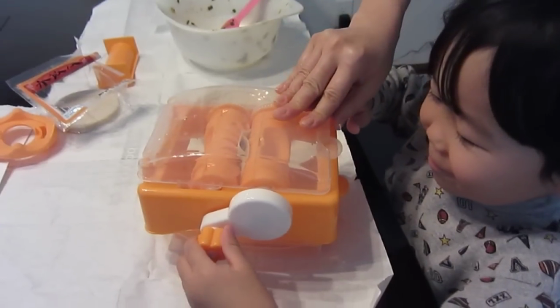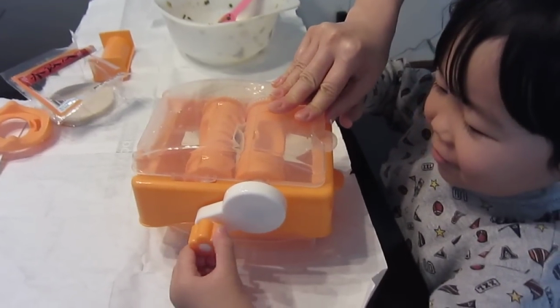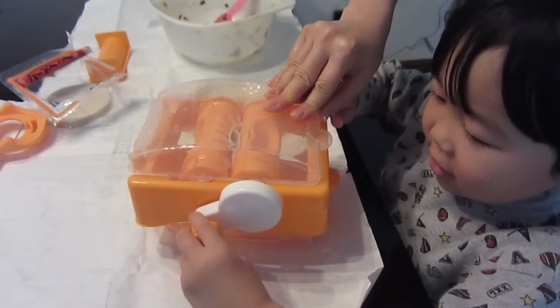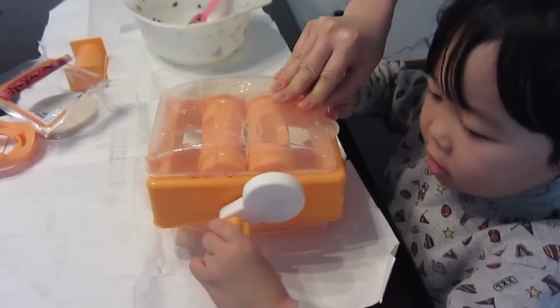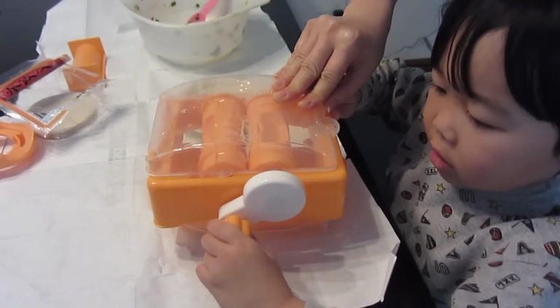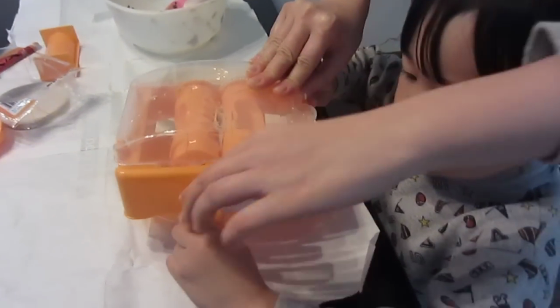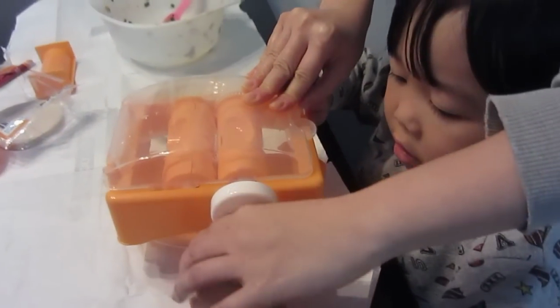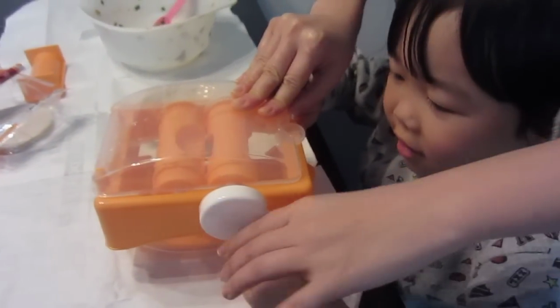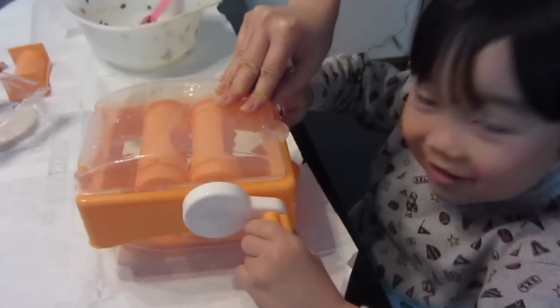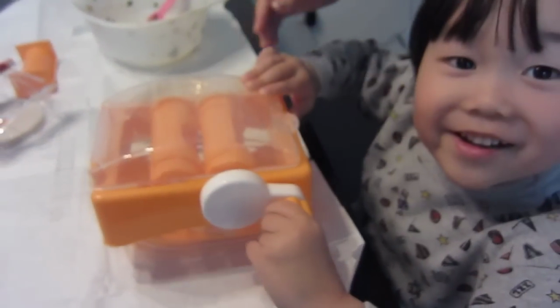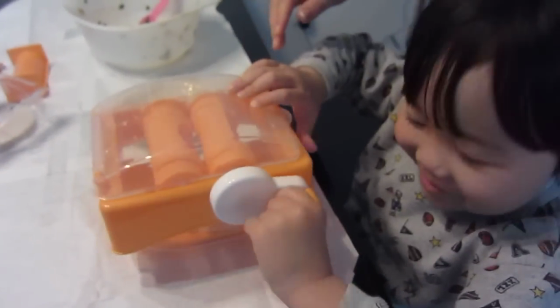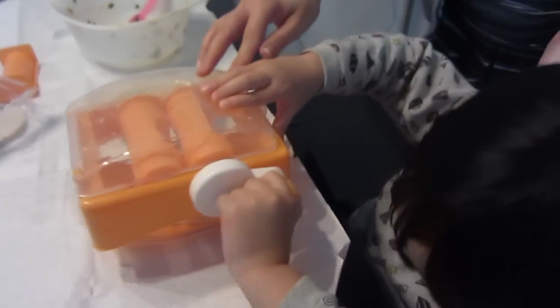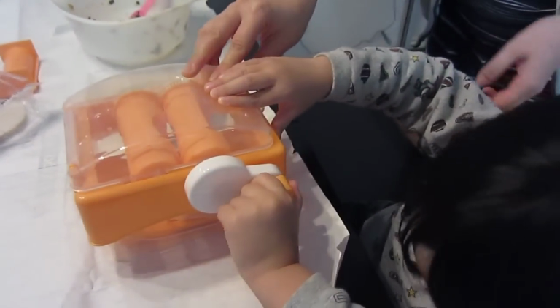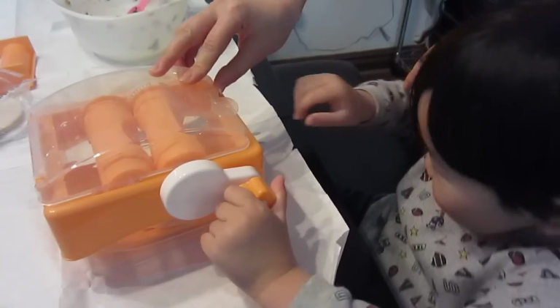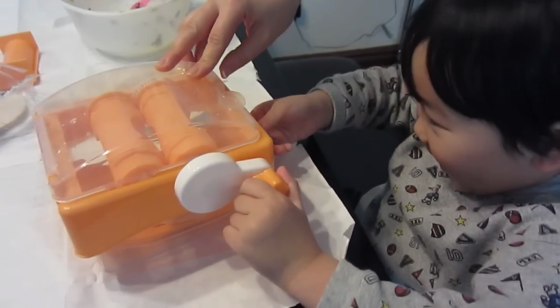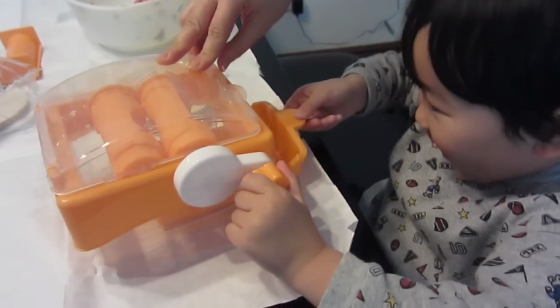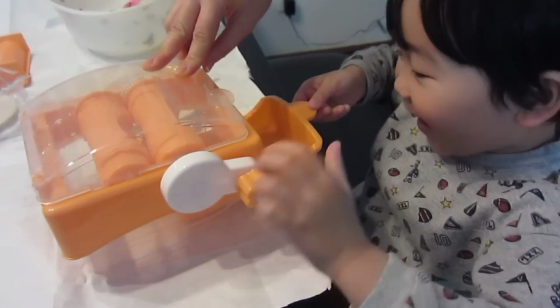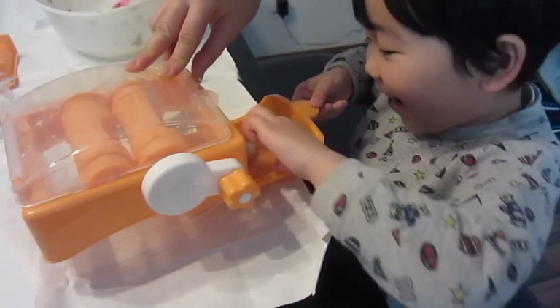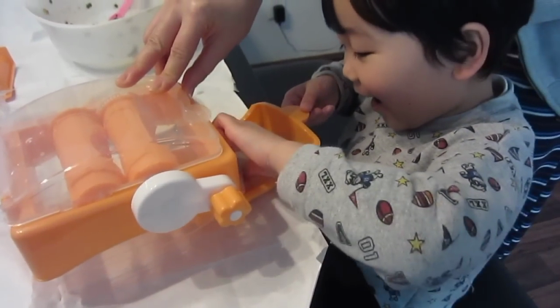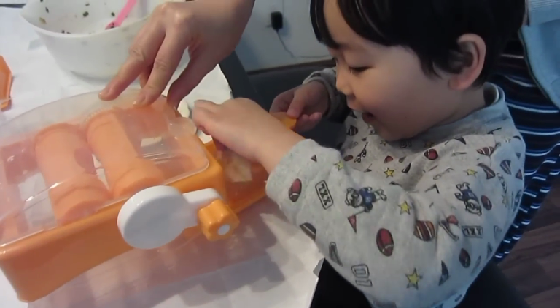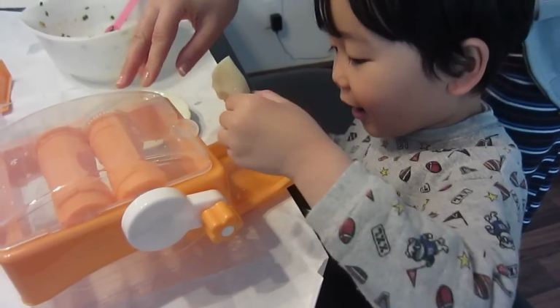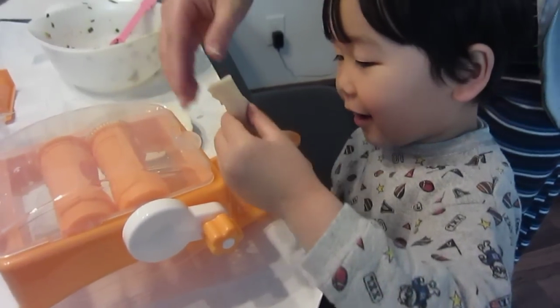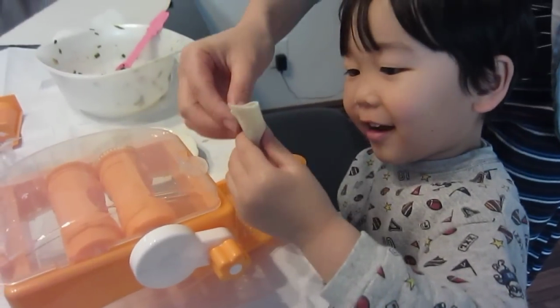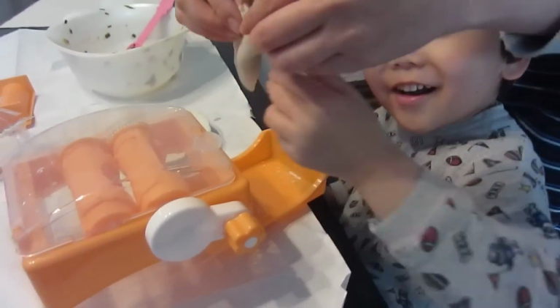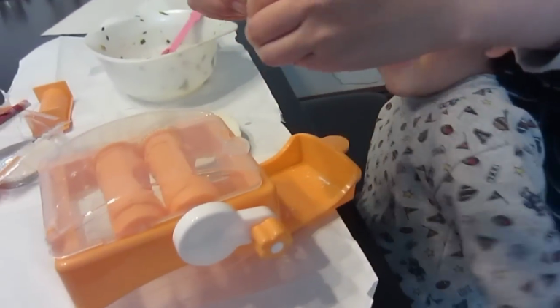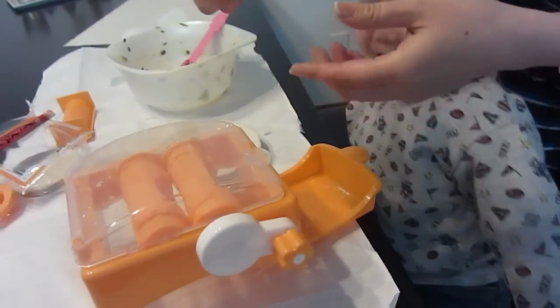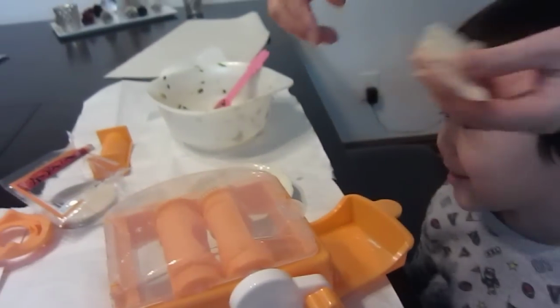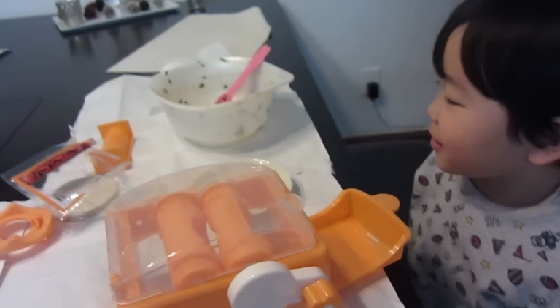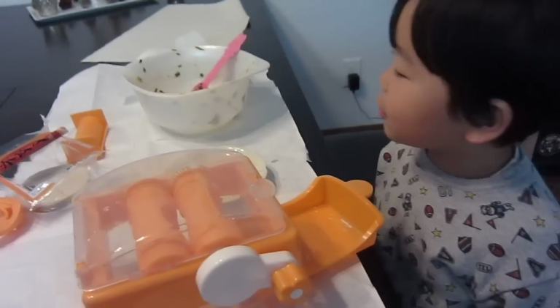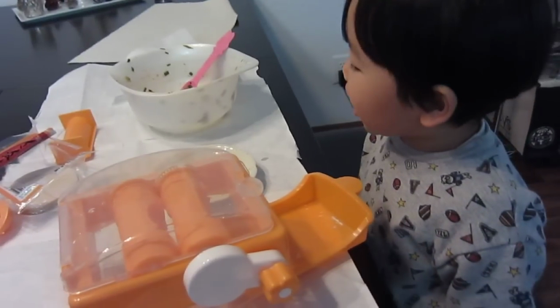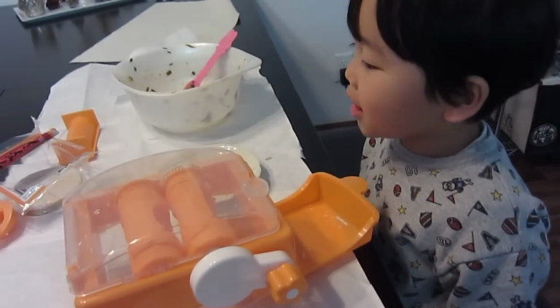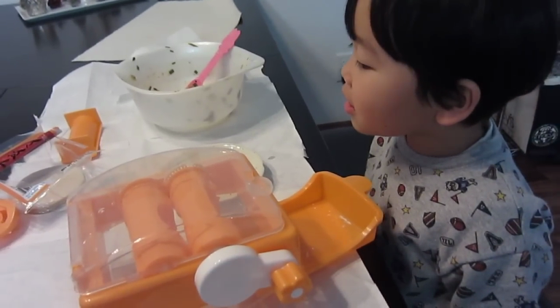It's good. It's good. Gyoza. Look for Daddy. Yep.